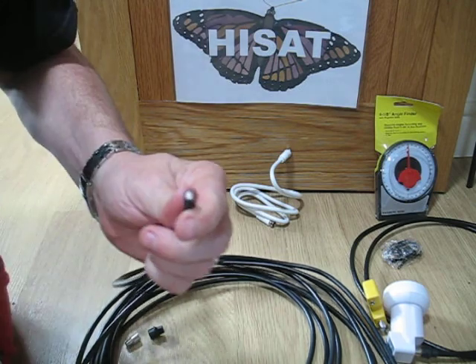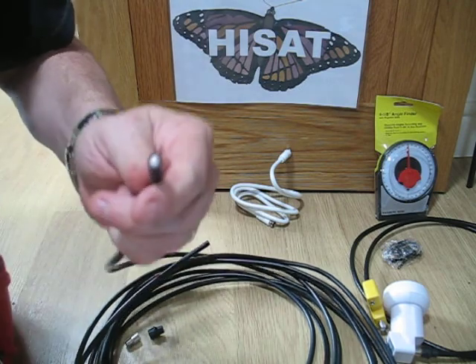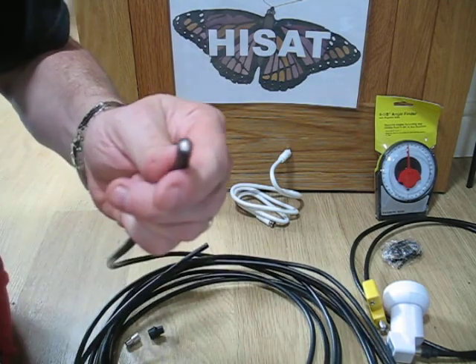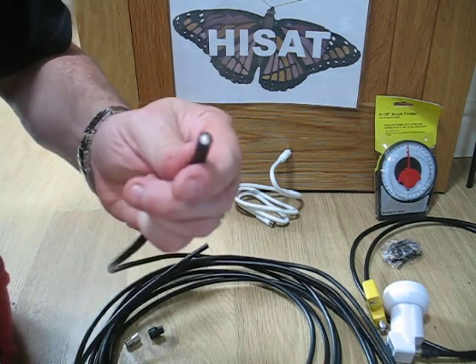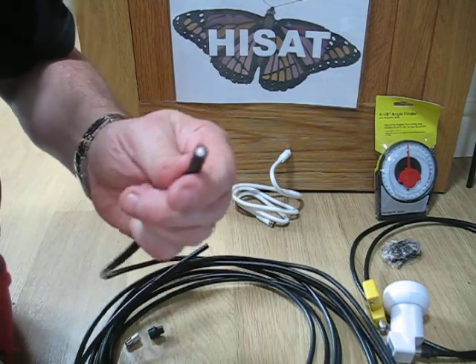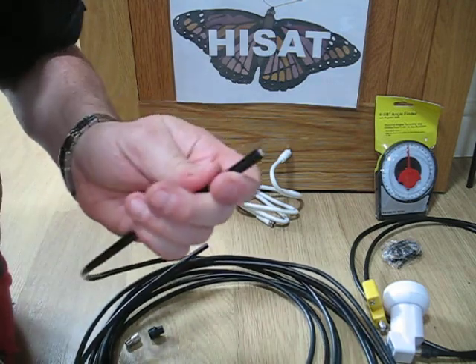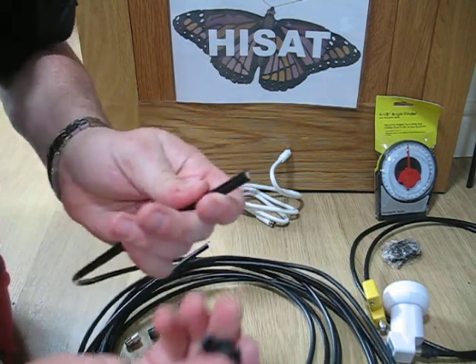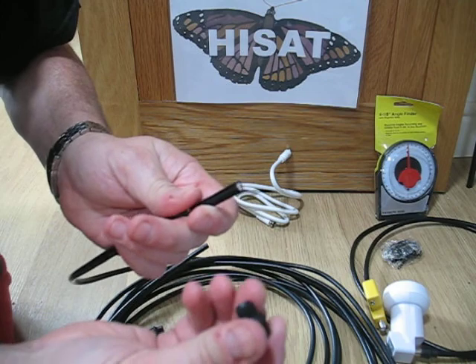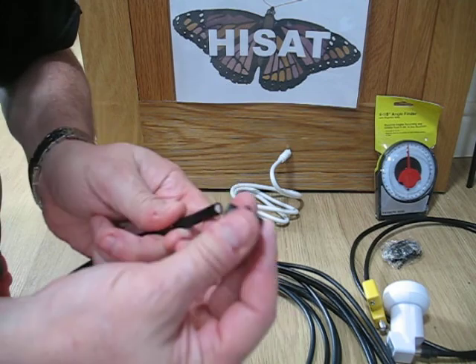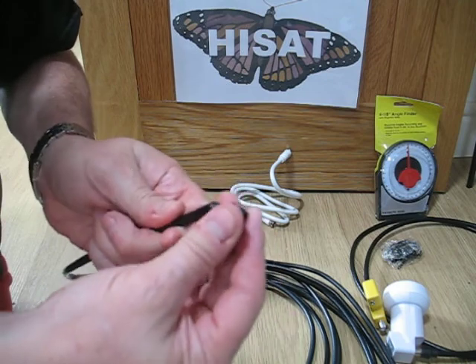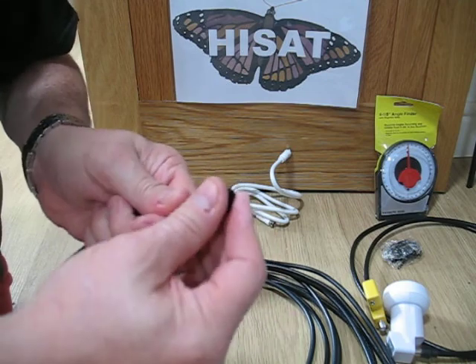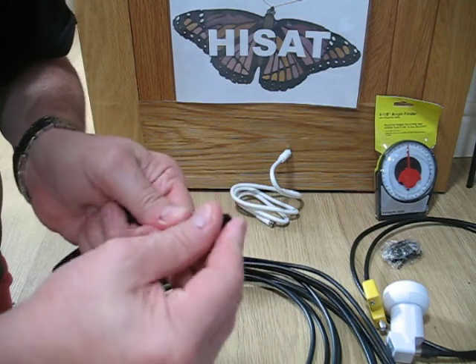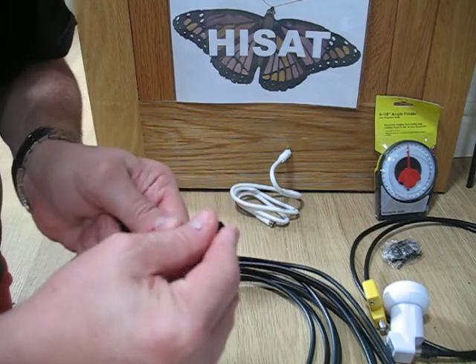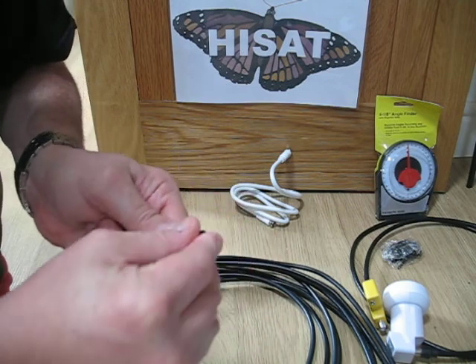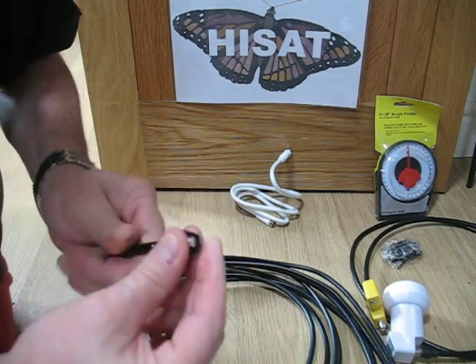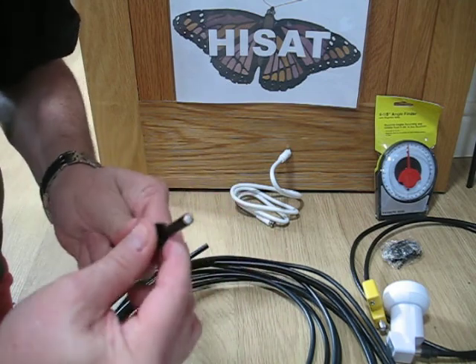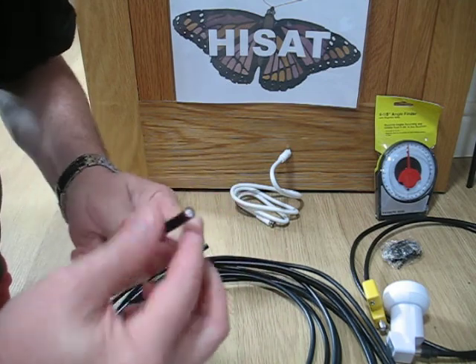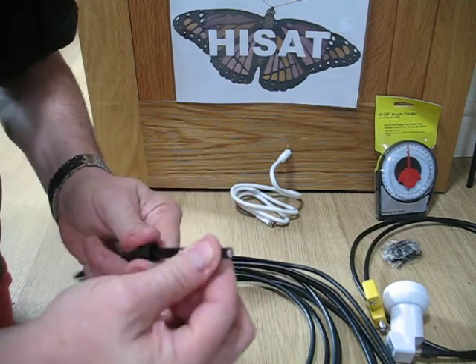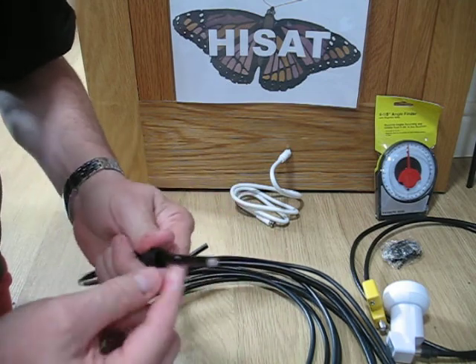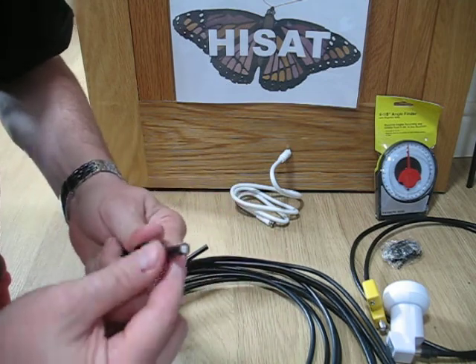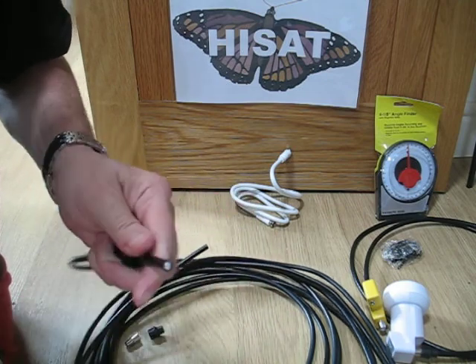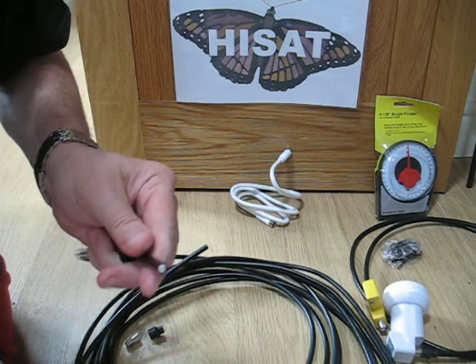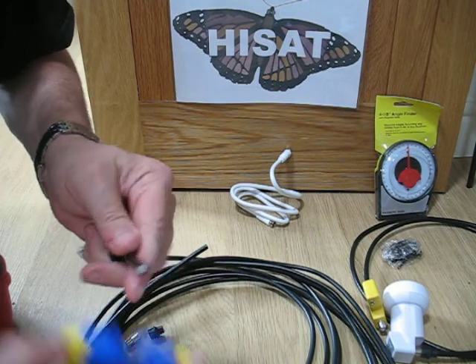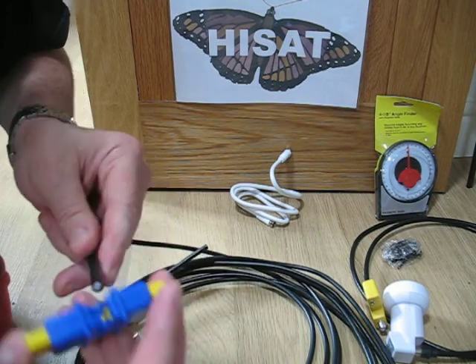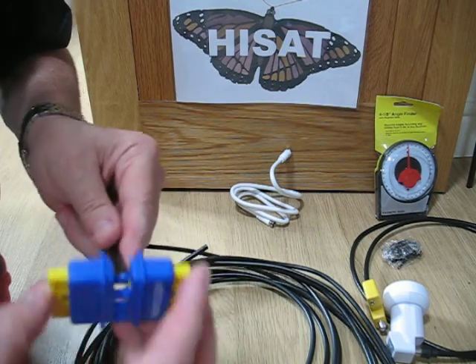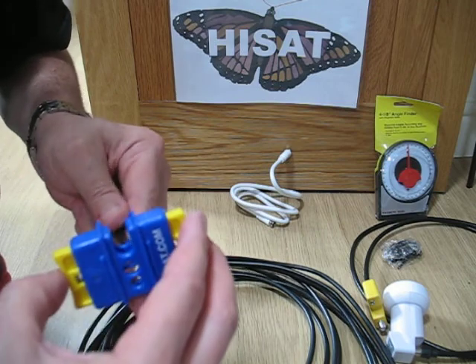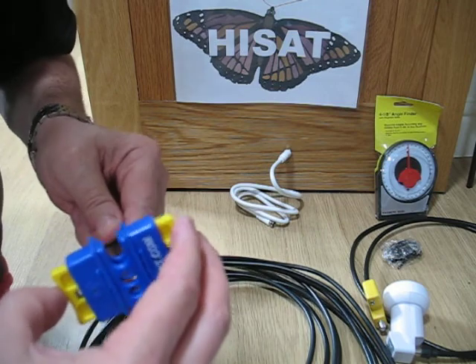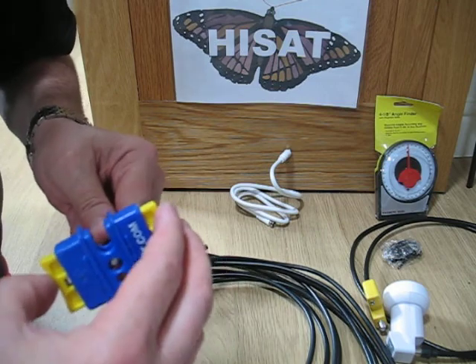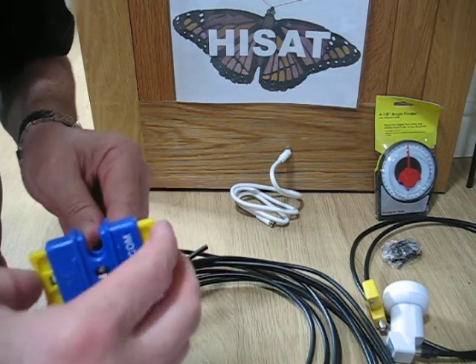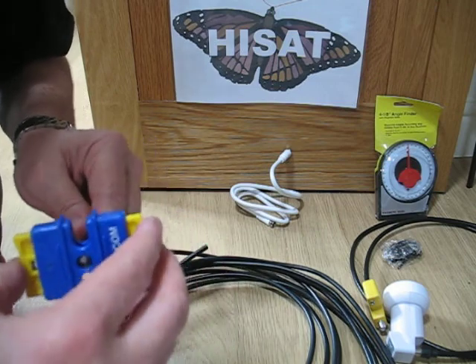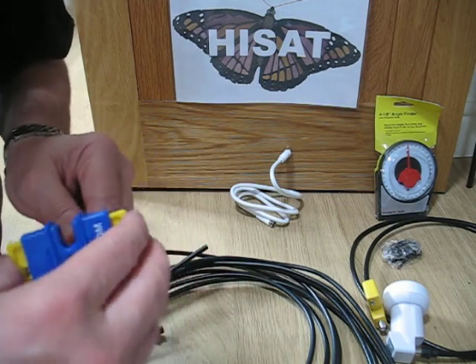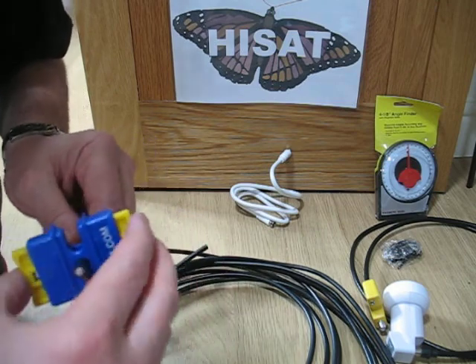That's your square end, and I'm now going to put the CAP connector on, narrow end first, and push it down the cable. Now we take another 15mm off the jacket of the cable.